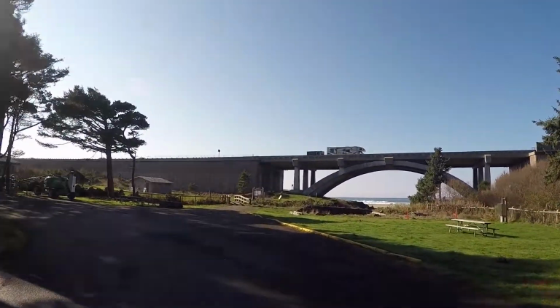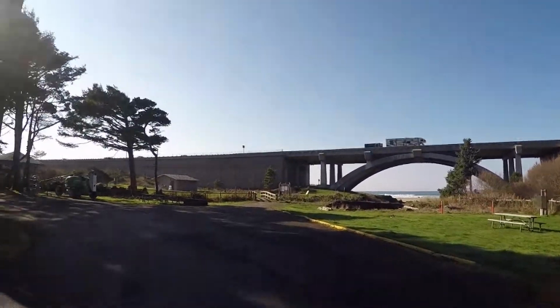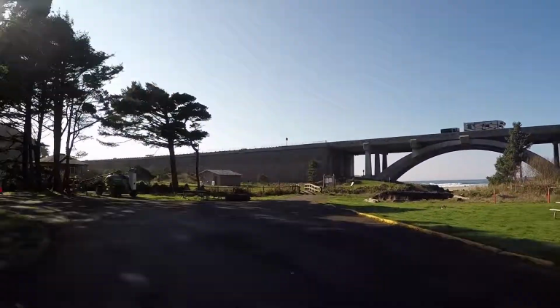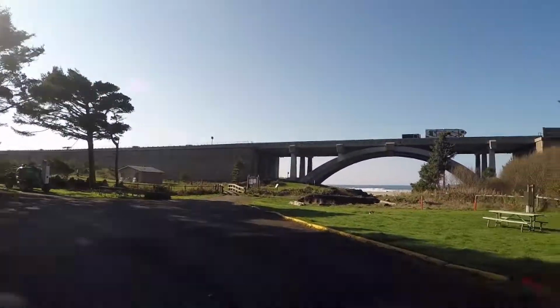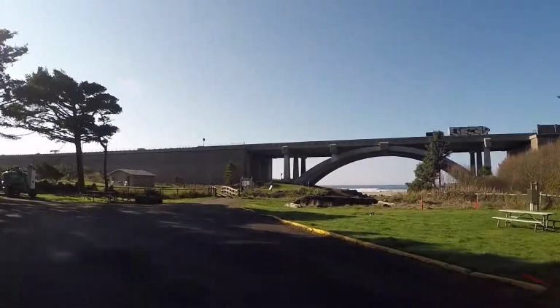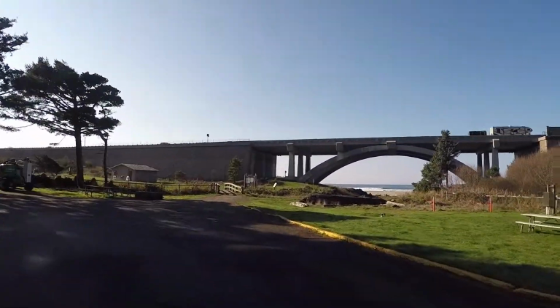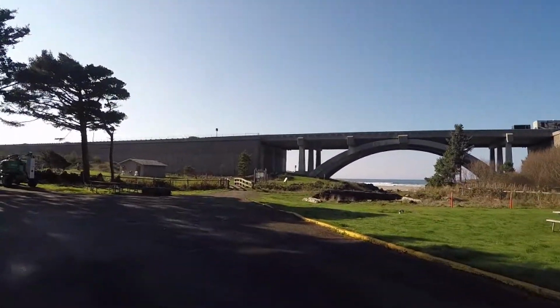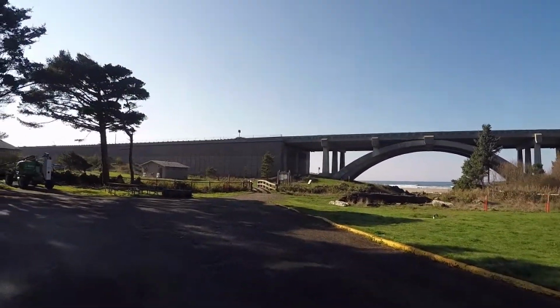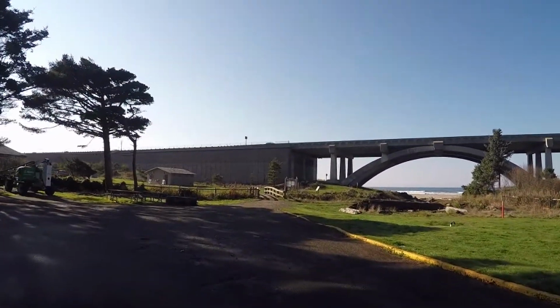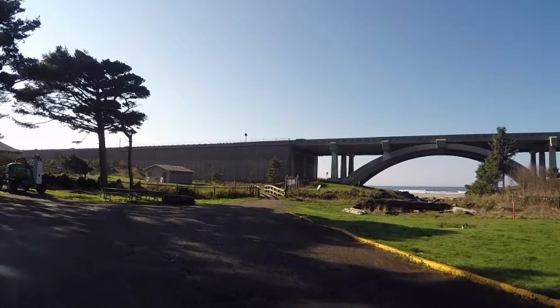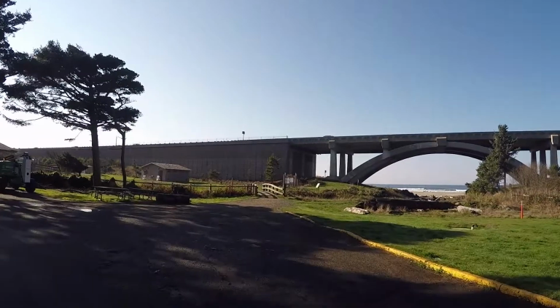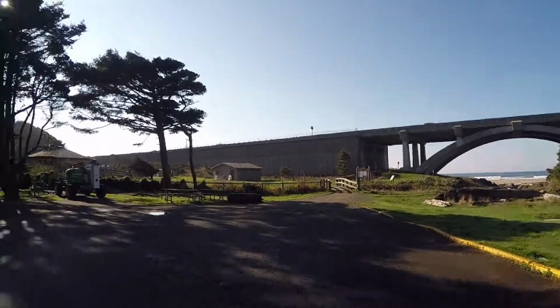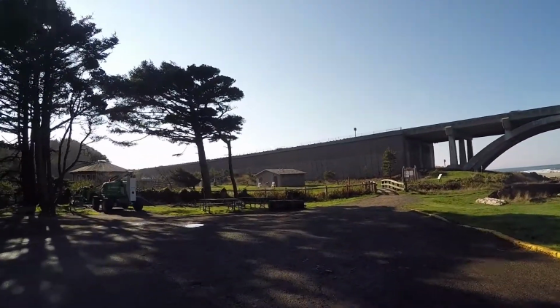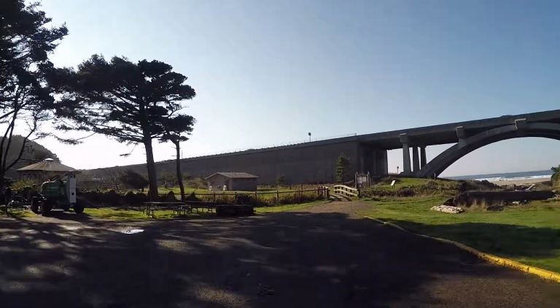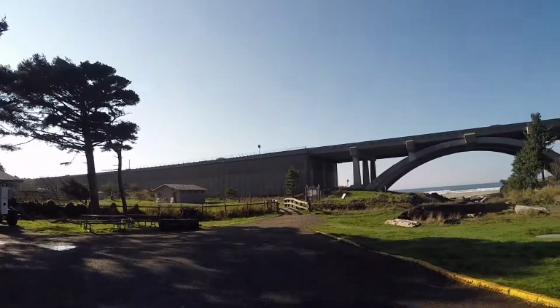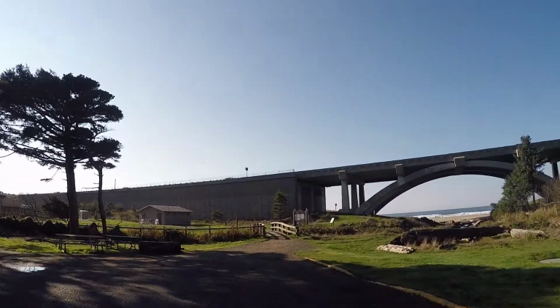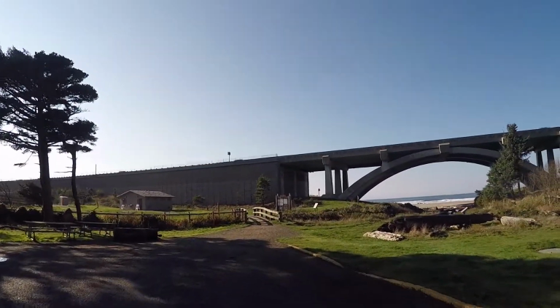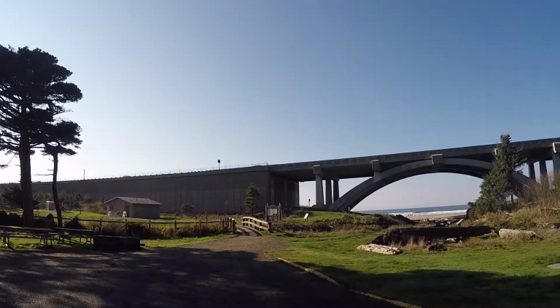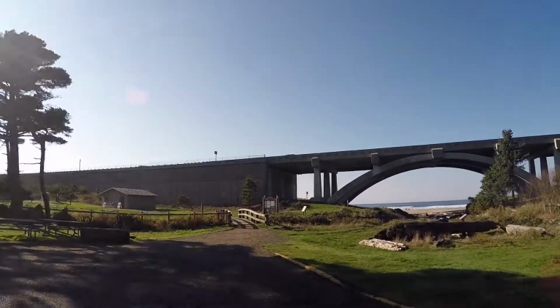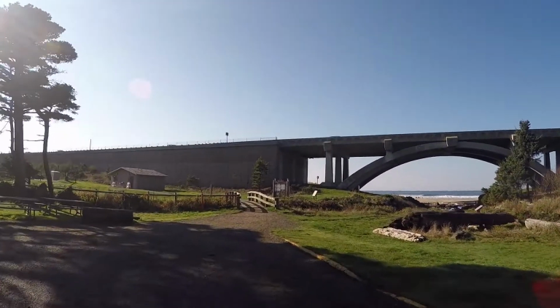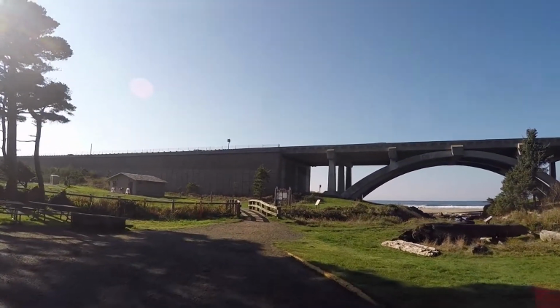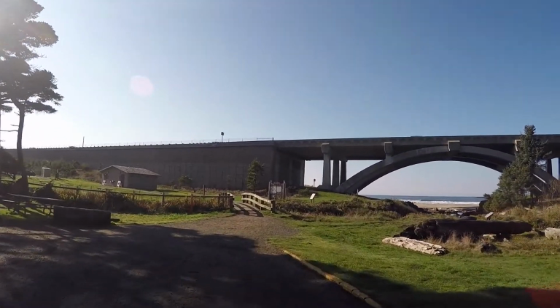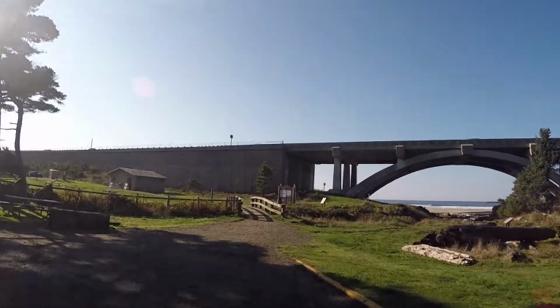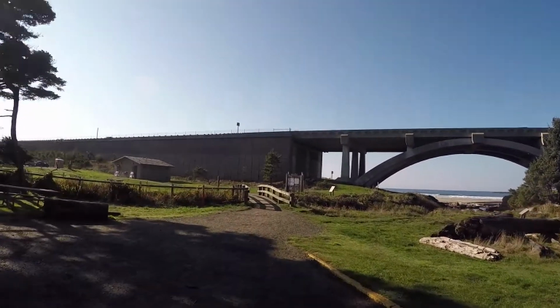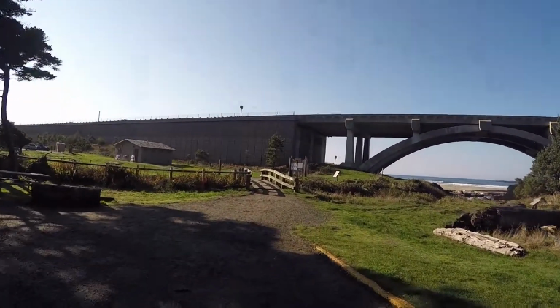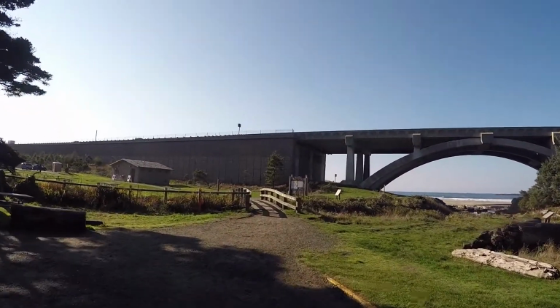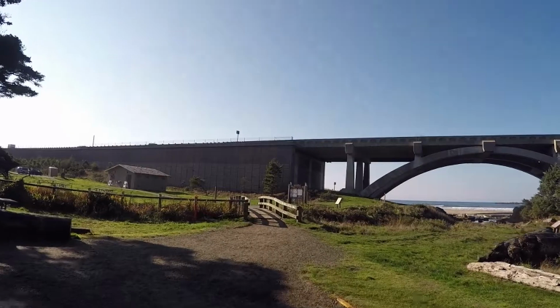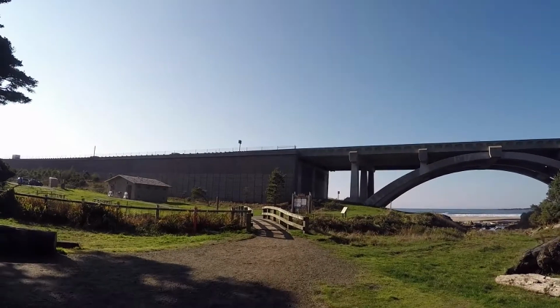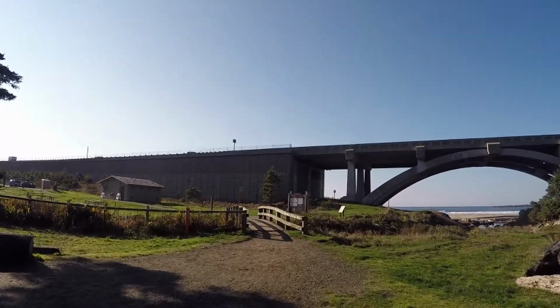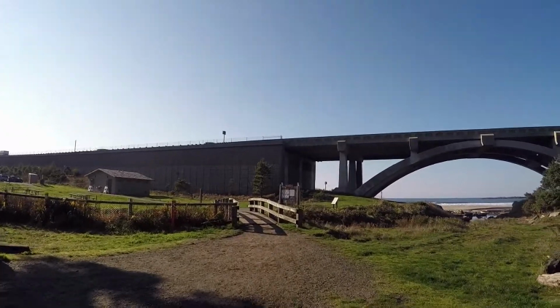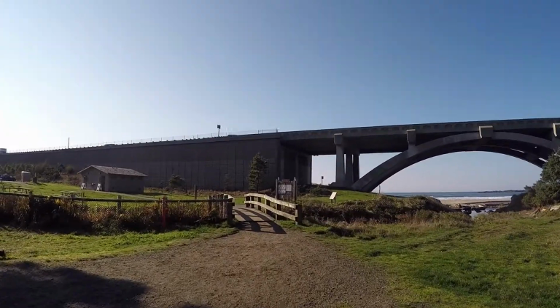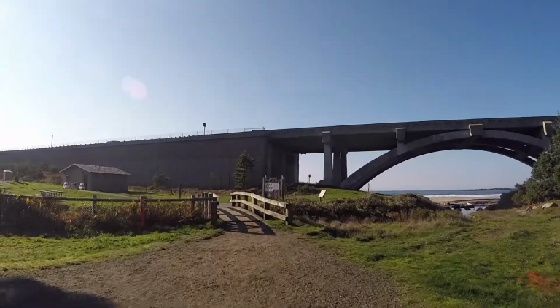We camped at the other side of the park, furthest from the beach. Although it was a long walk to the beach, we appreciated the feeling of being more in the wilderness and the absence of traffic noises.